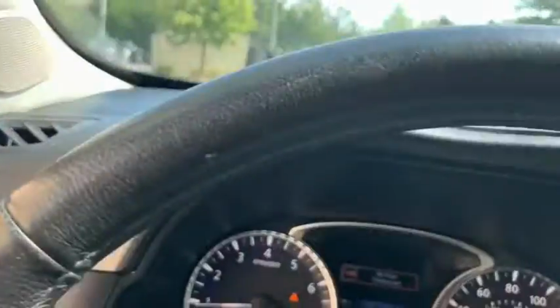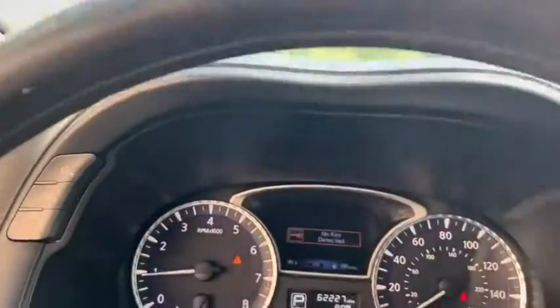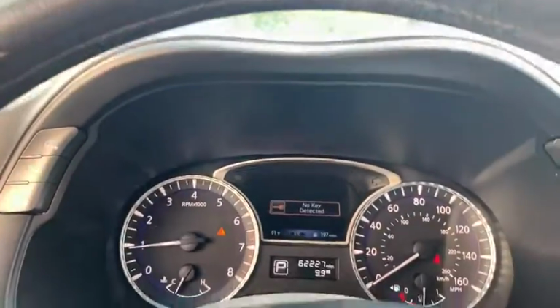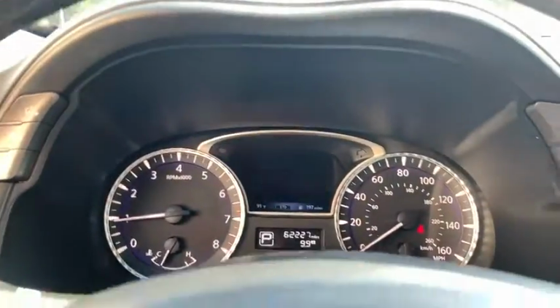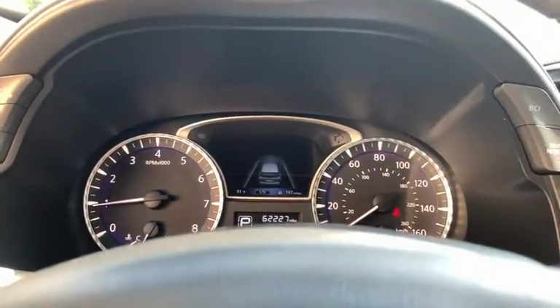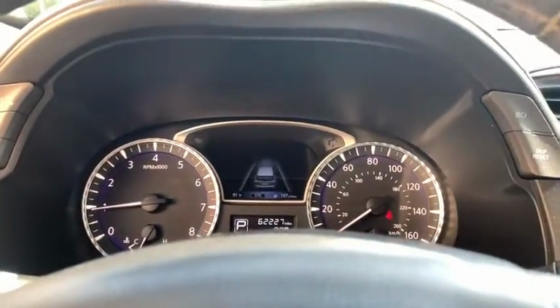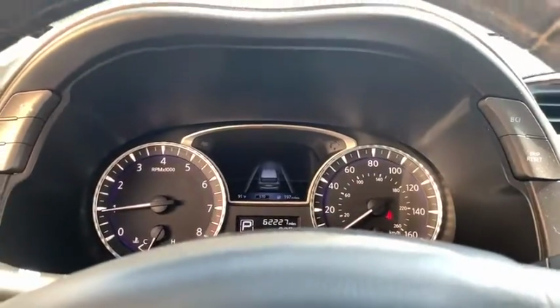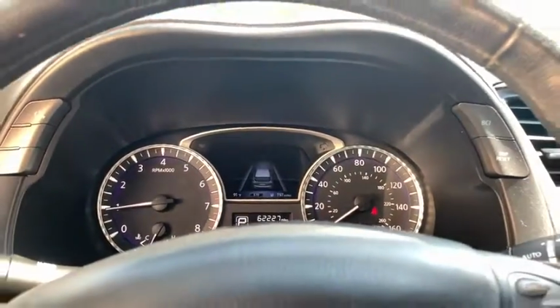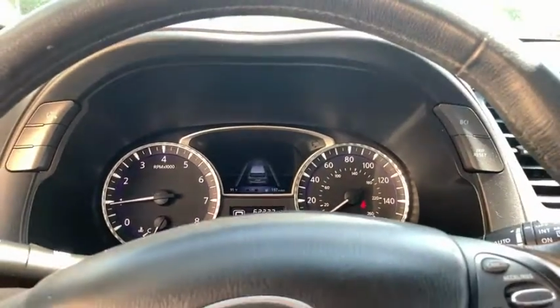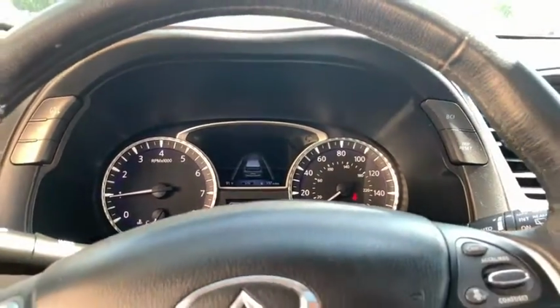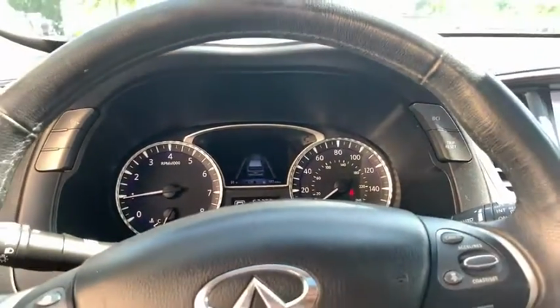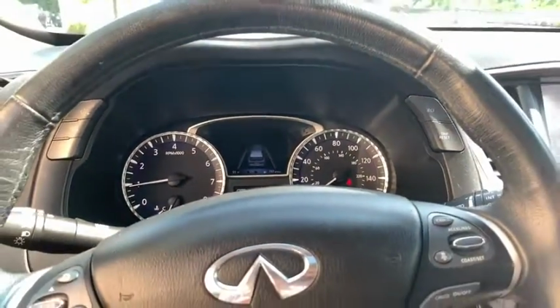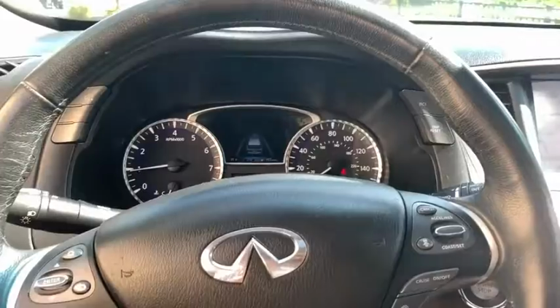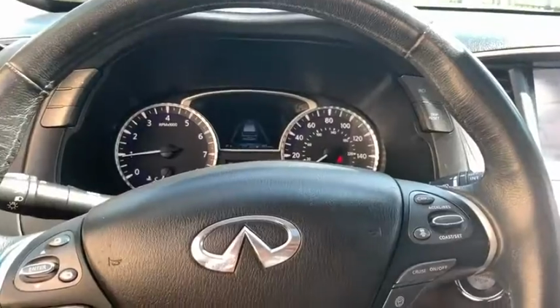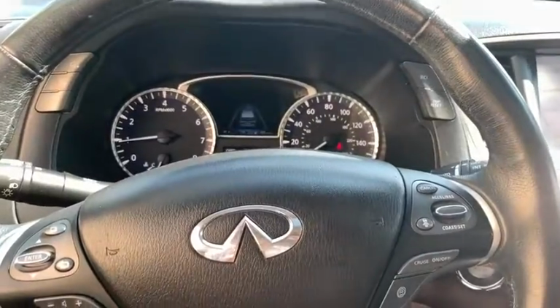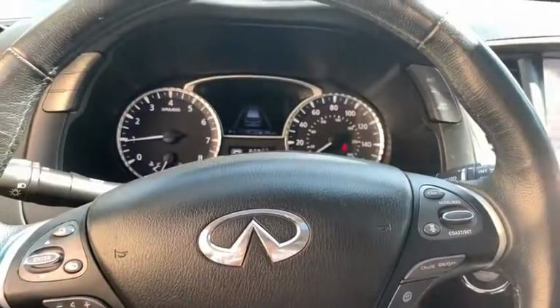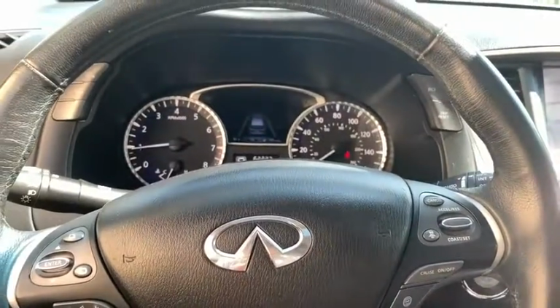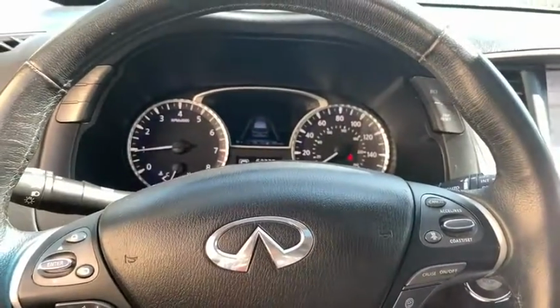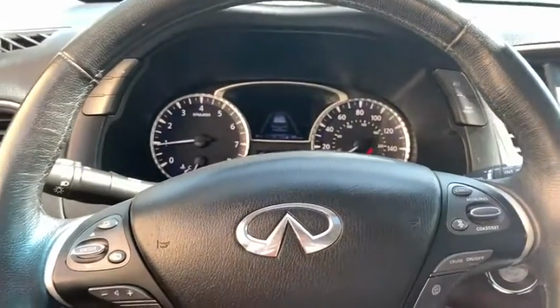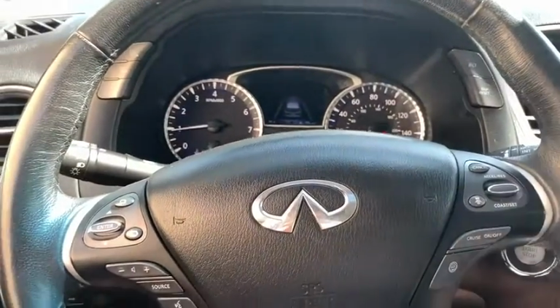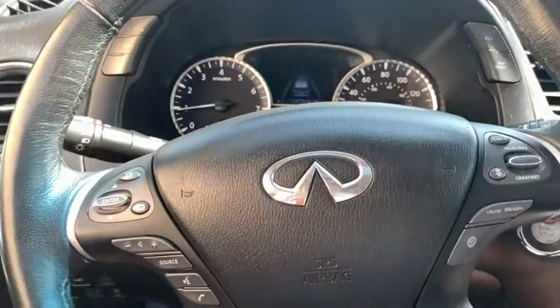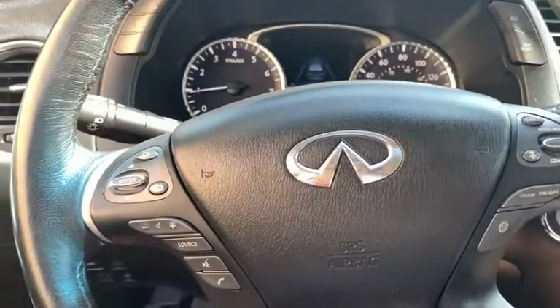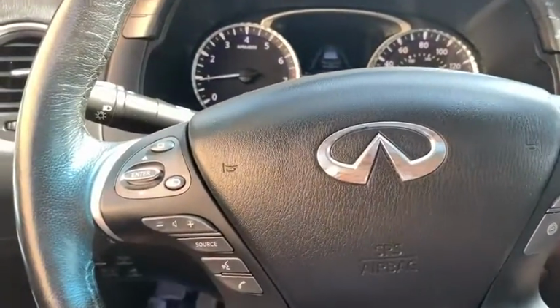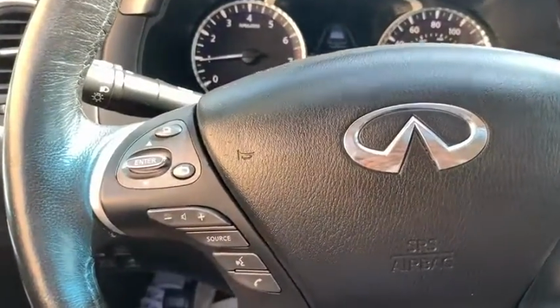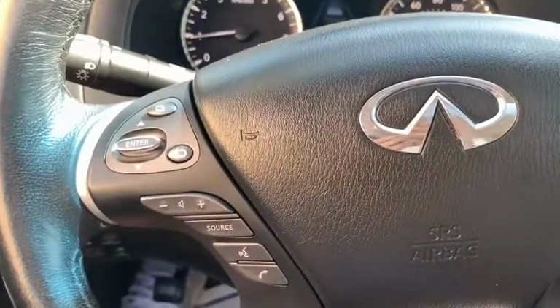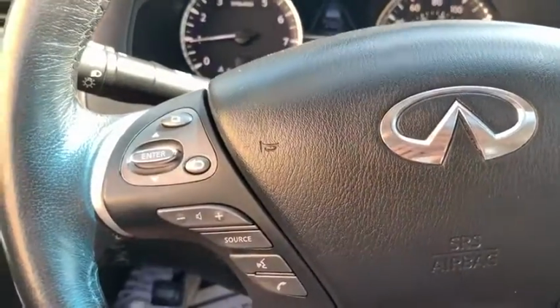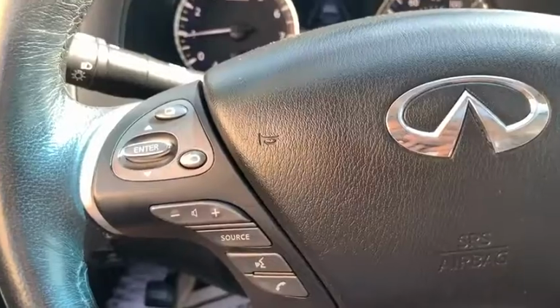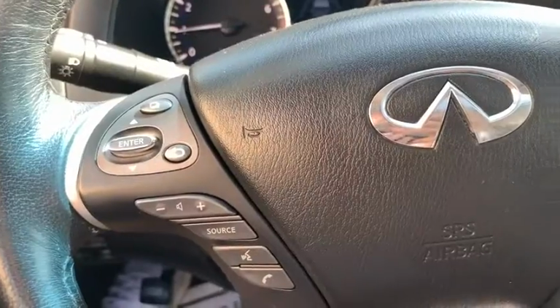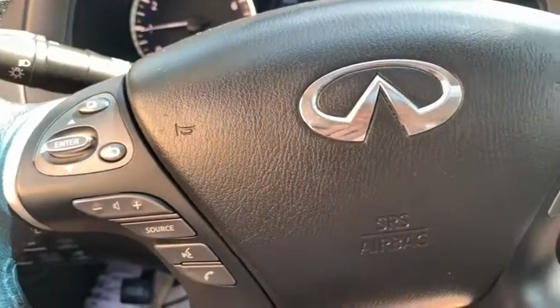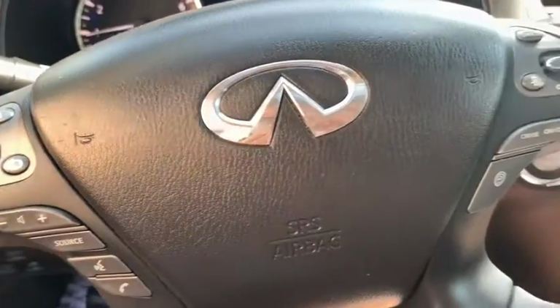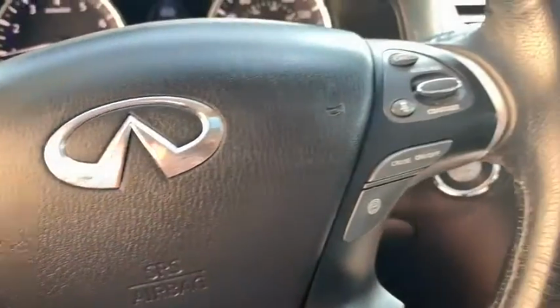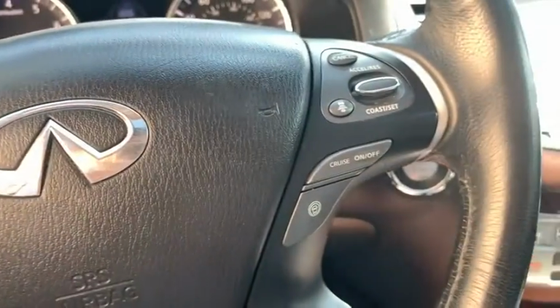Dual airbags, leather-wrapped steering wheel, power steering, cruise control, AM-FM stereo with CD player, four-wheel disc brakes, universal garage door opener, center armrest.